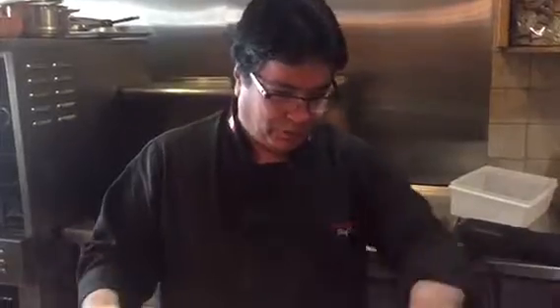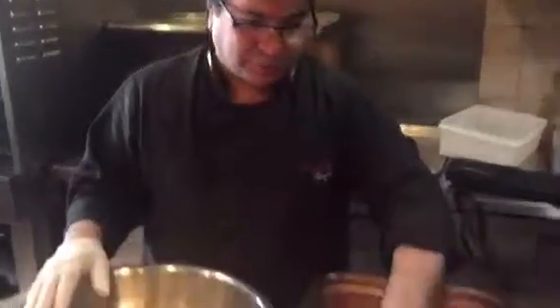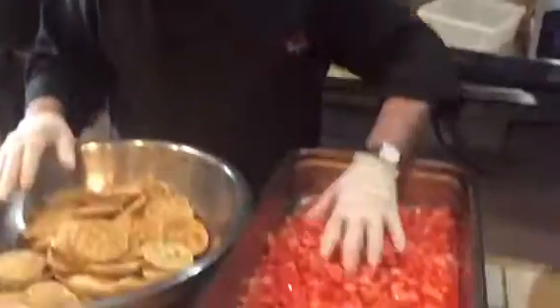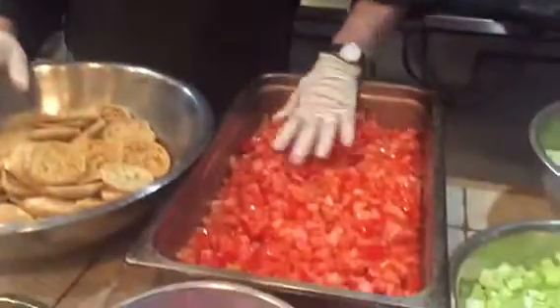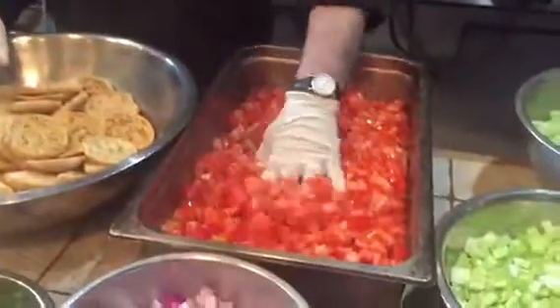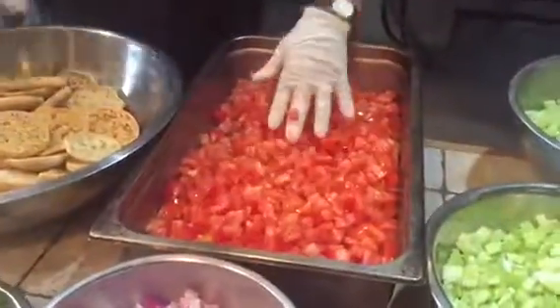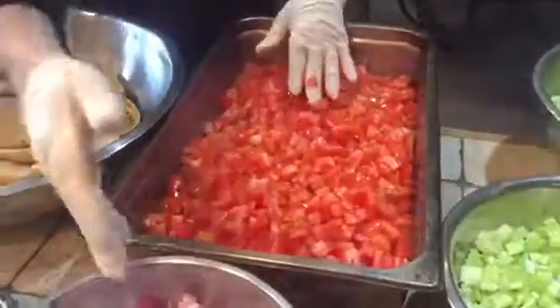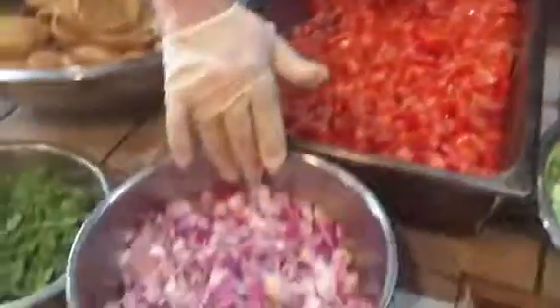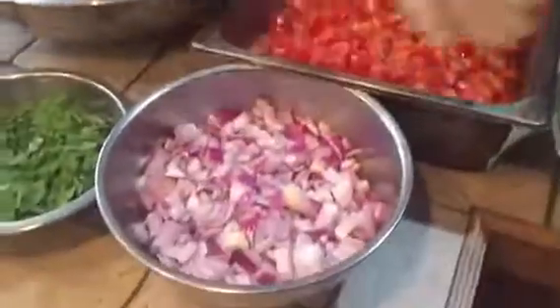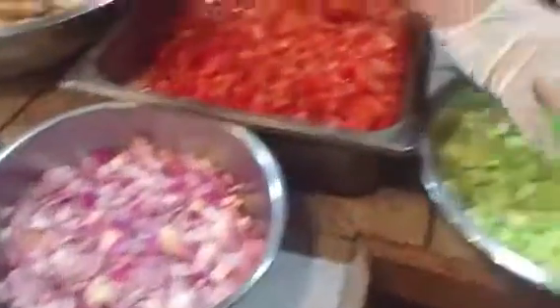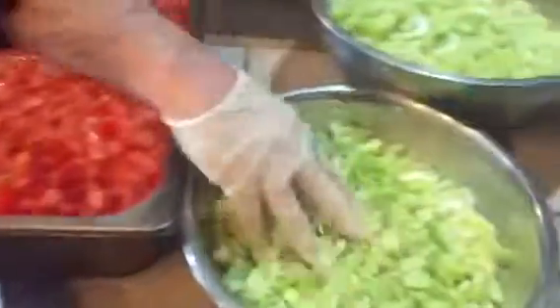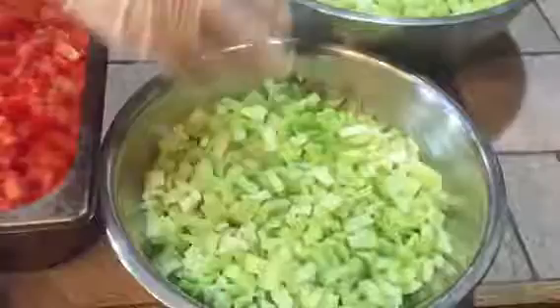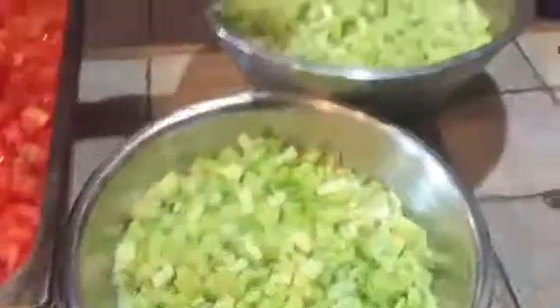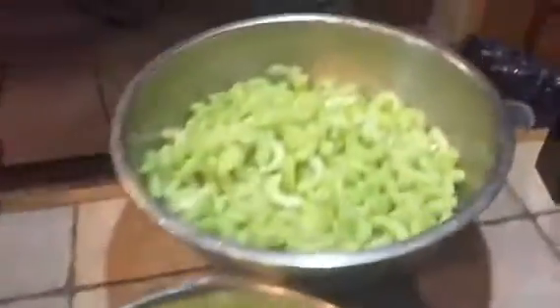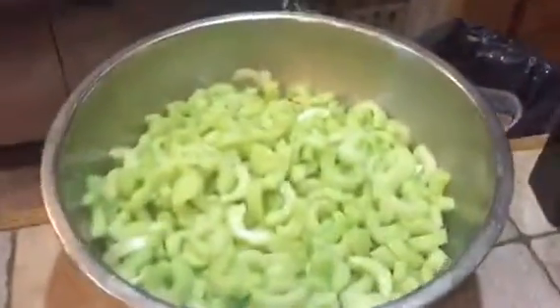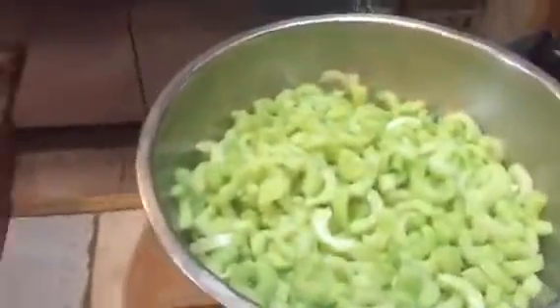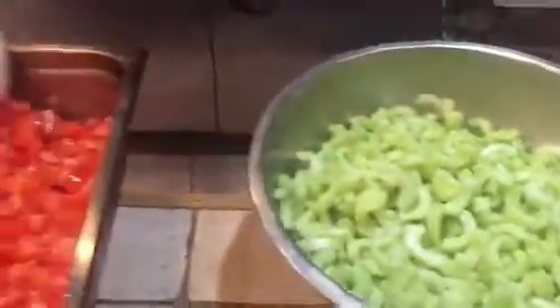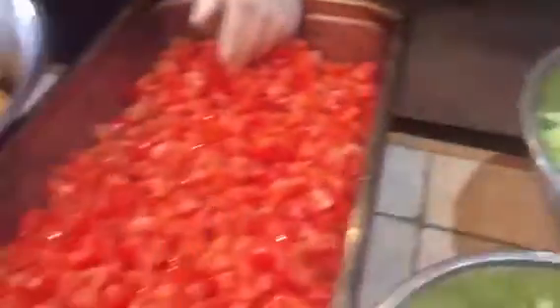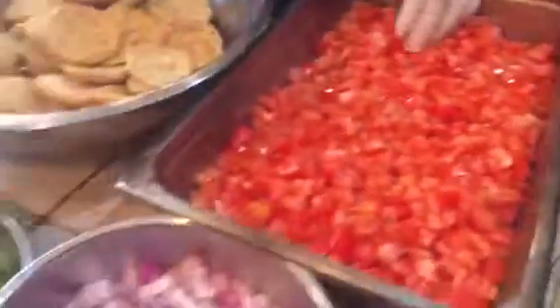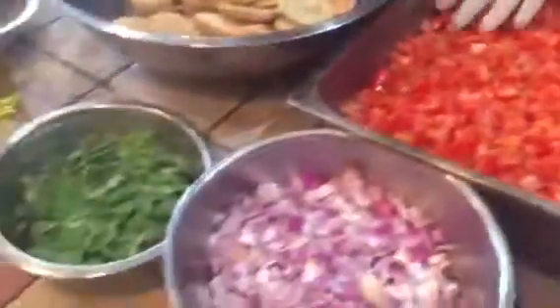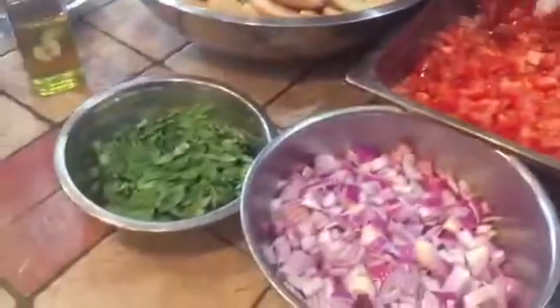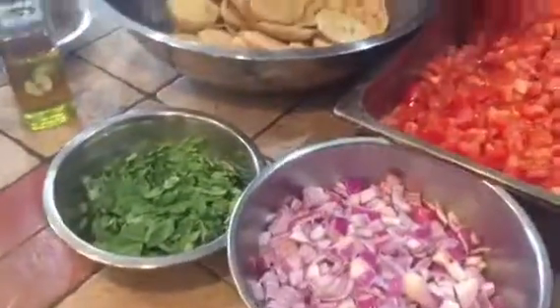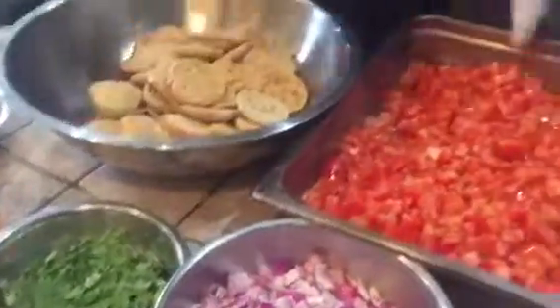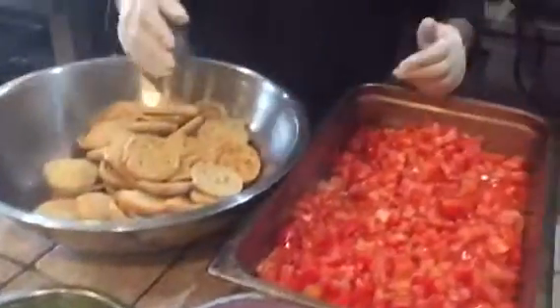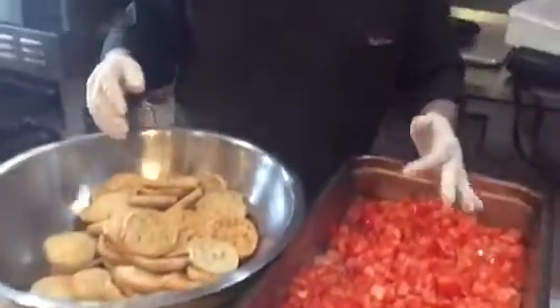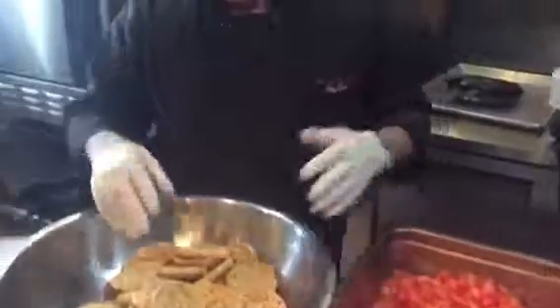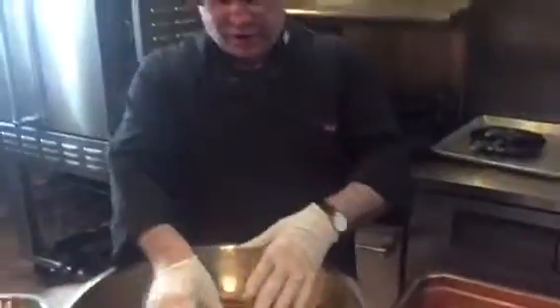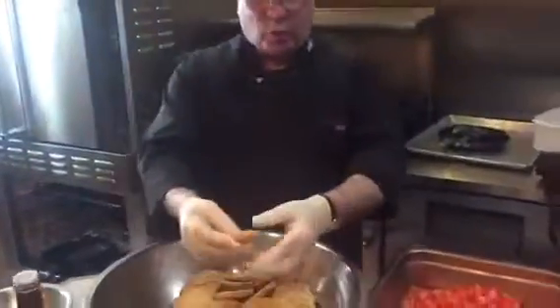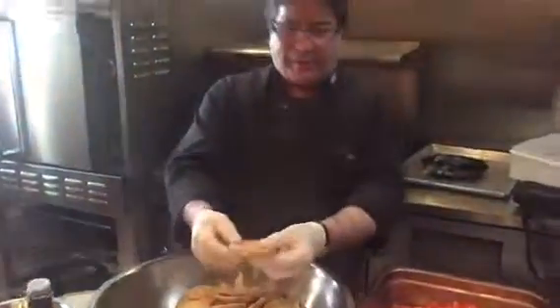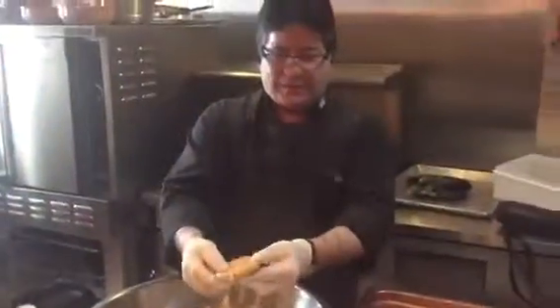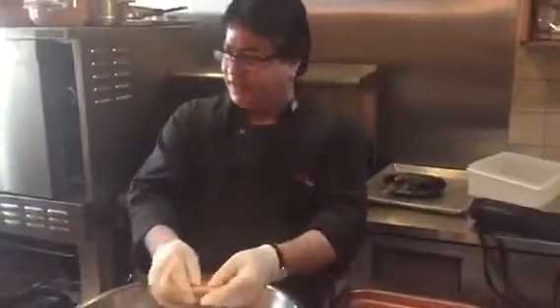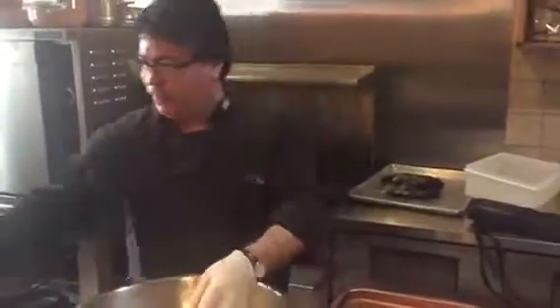We're going to need some tomatoes — garden tomatoes — some red onions, some celery, some cucumbers, then some basil, salt, pepper, oregano. But we need to wet this capresine a little bit.